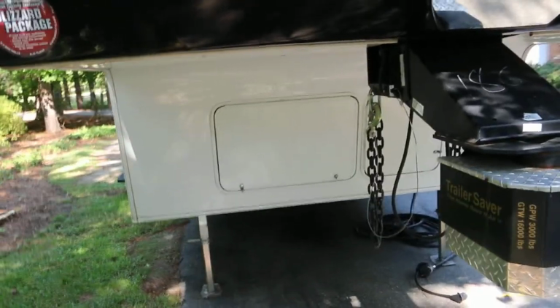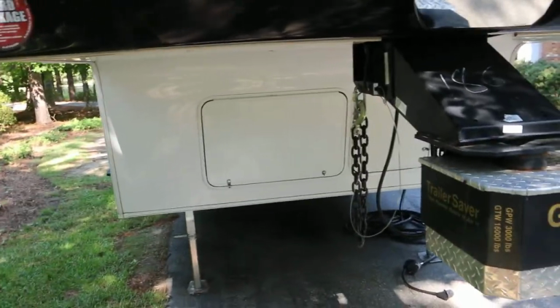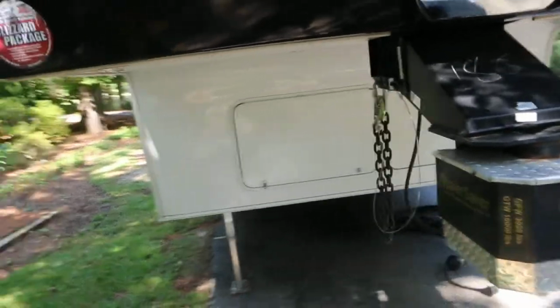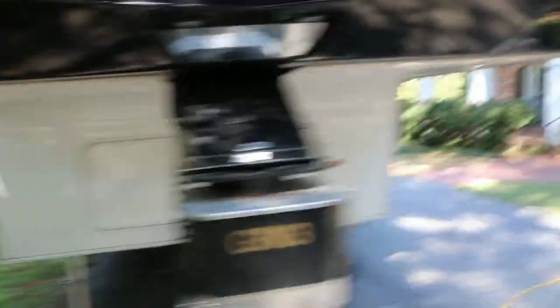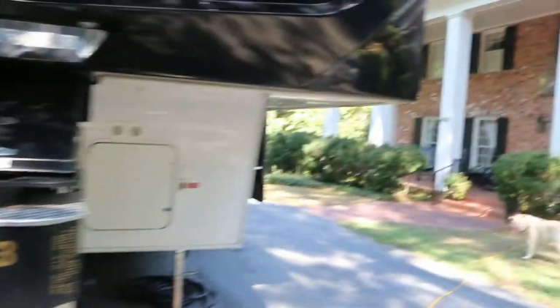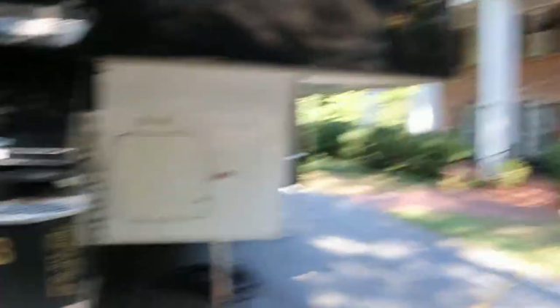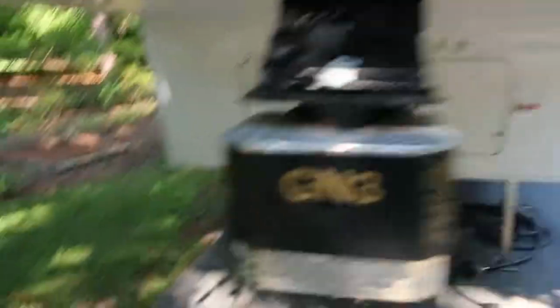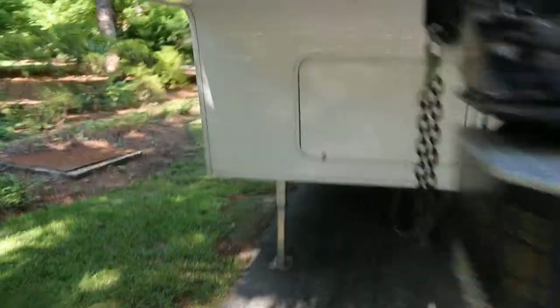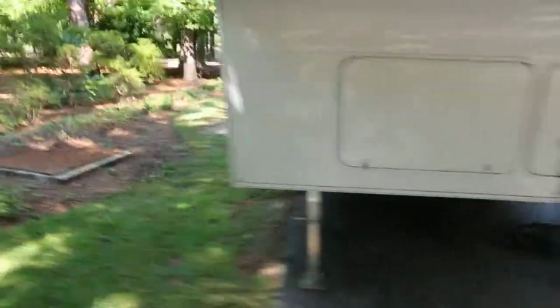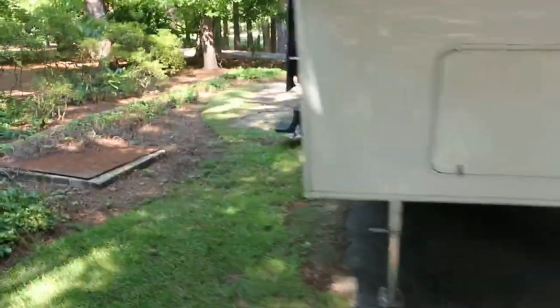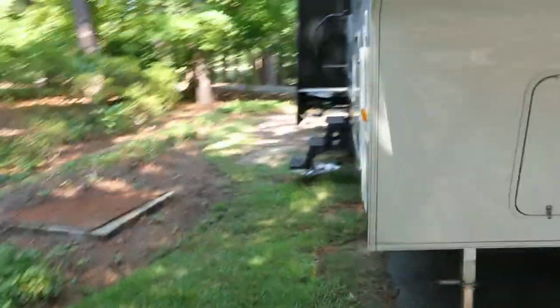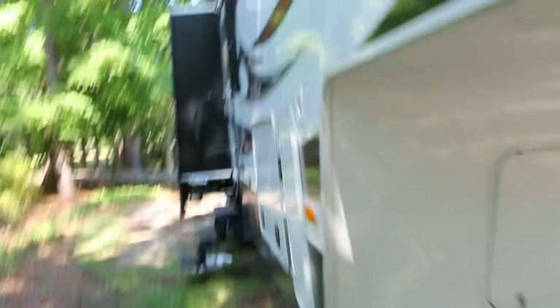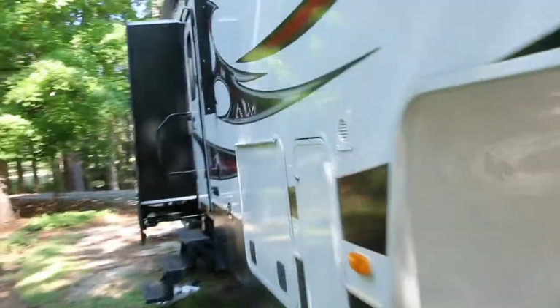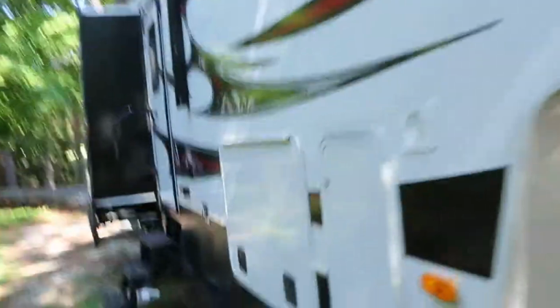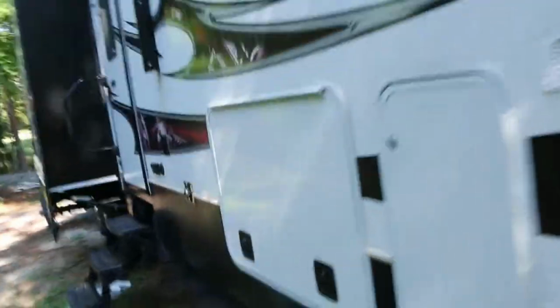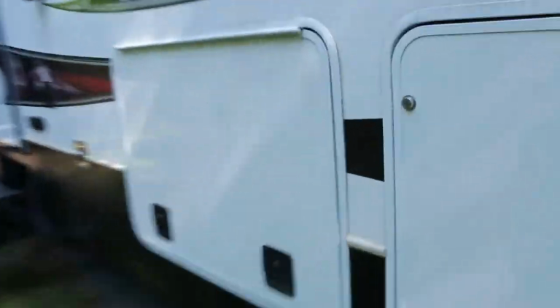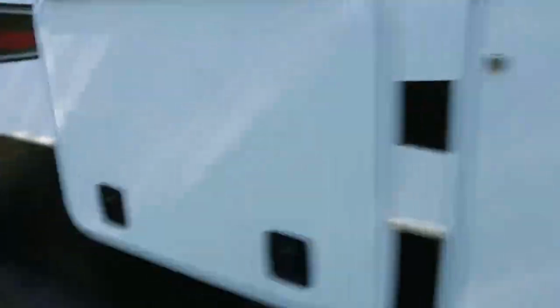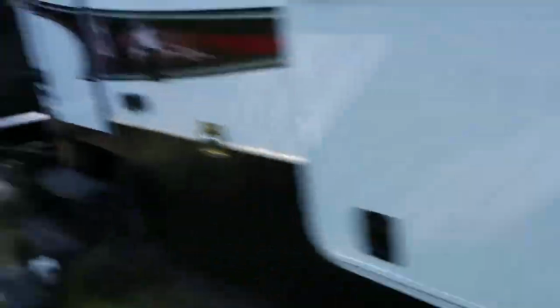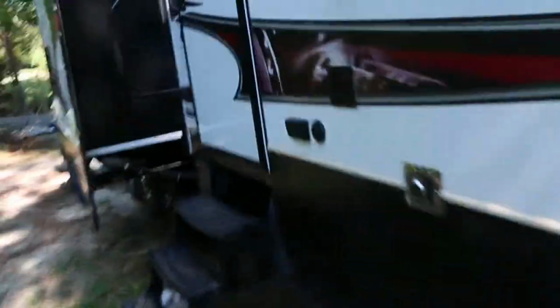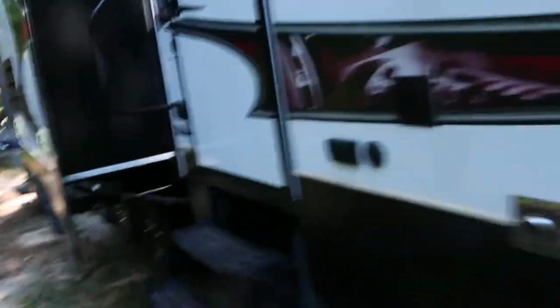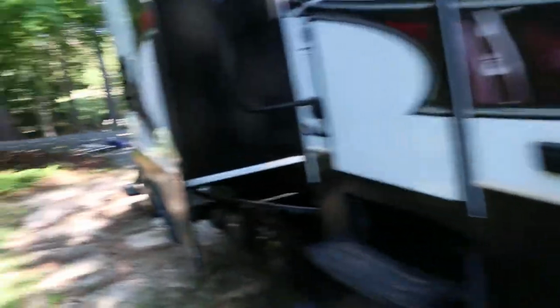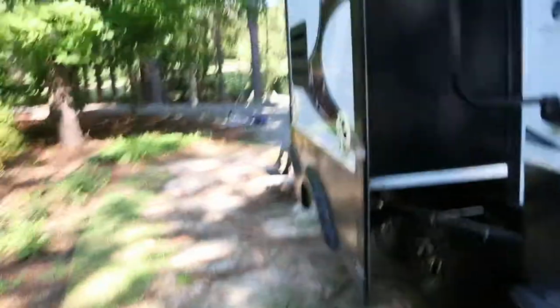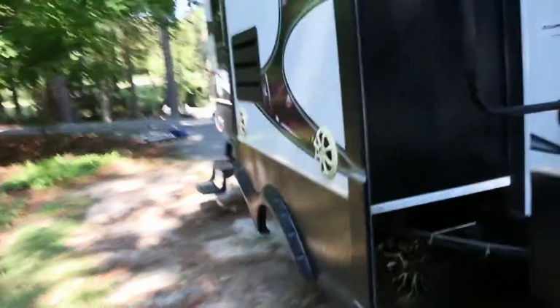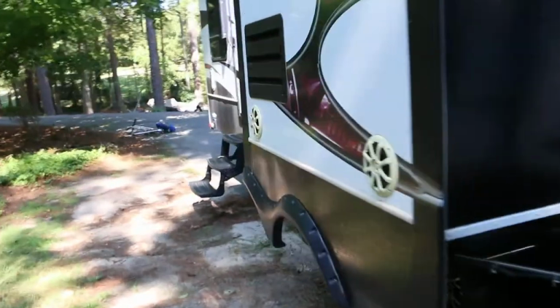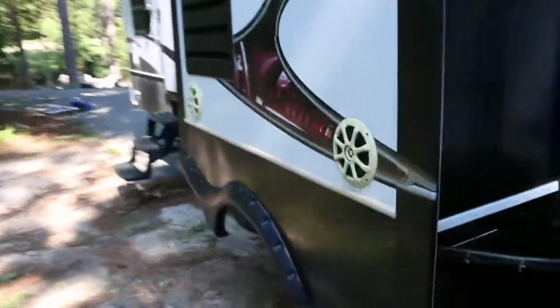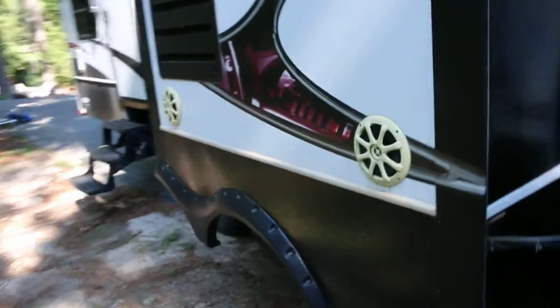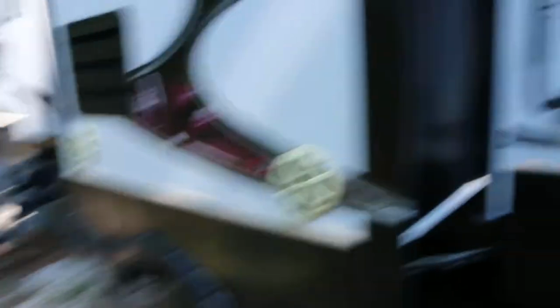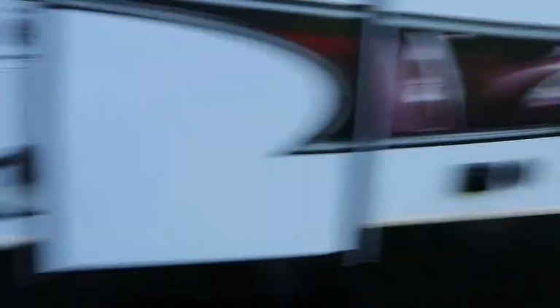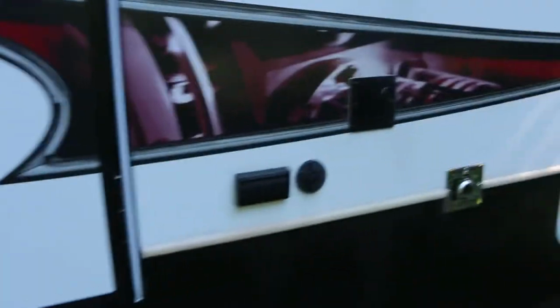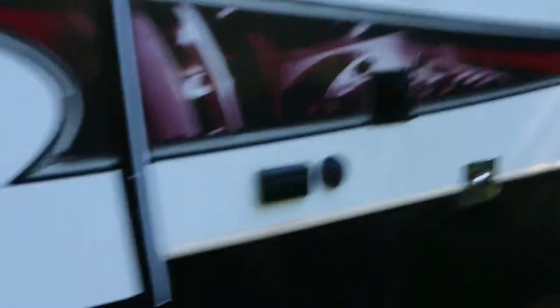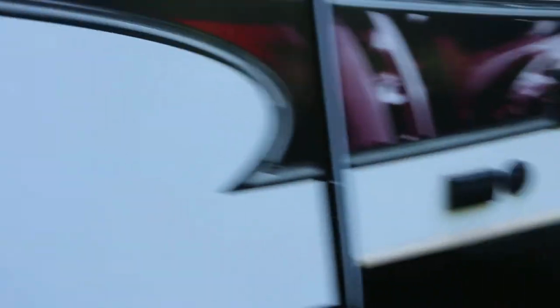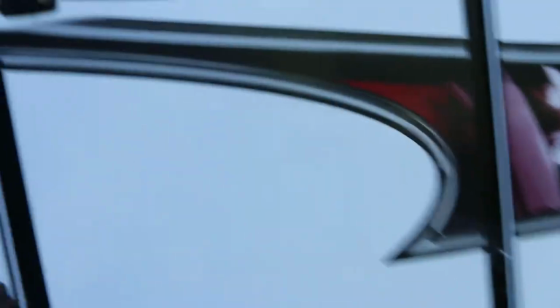Propane tanks in there — it holds a lot of propane. Lots of outdoor storage. Obviously outdoor speakers here, and outdoor TV cable hookup.